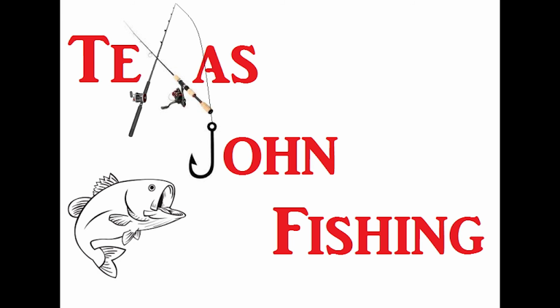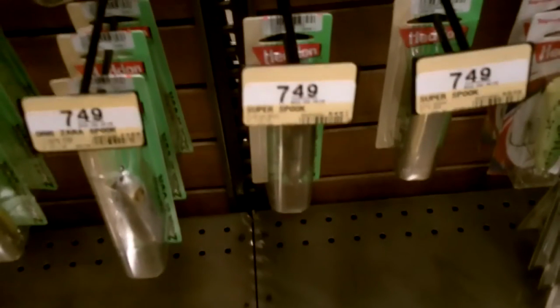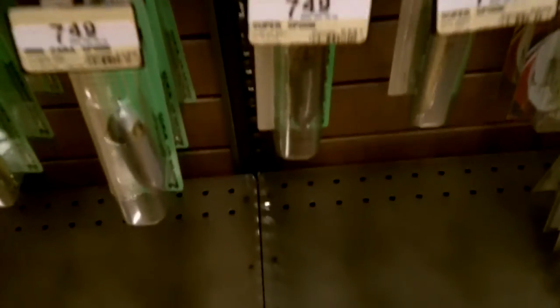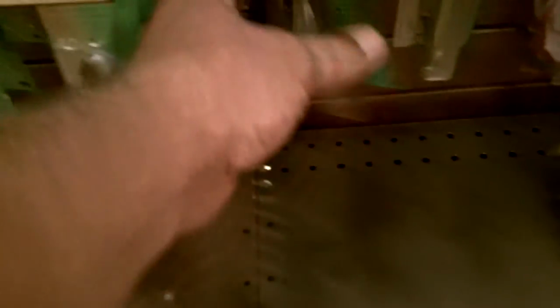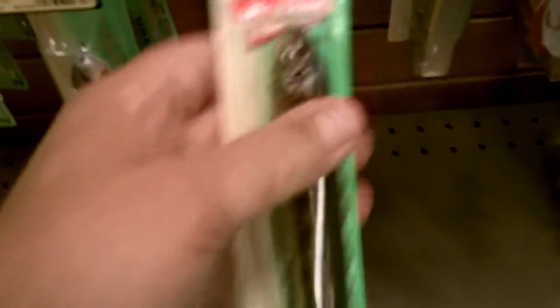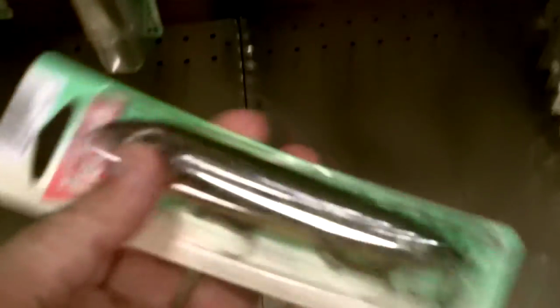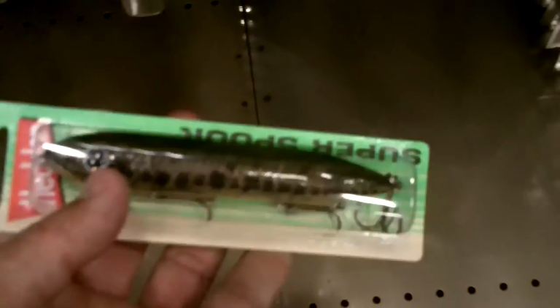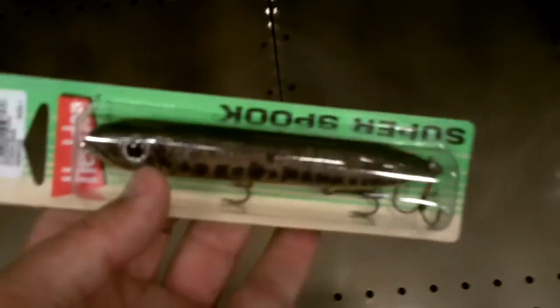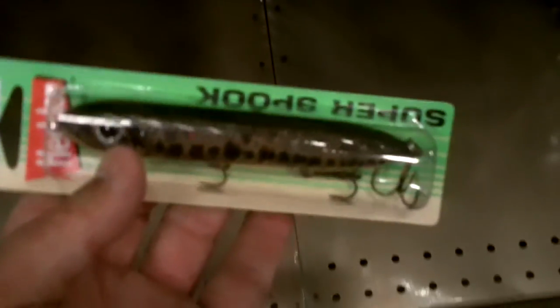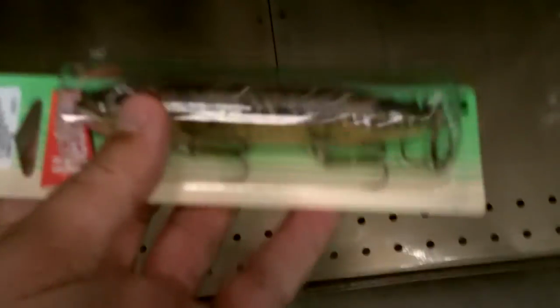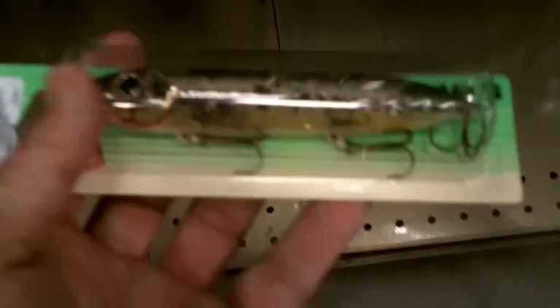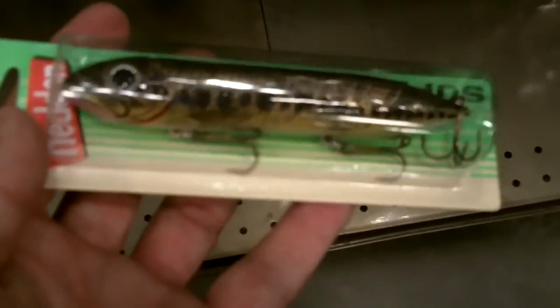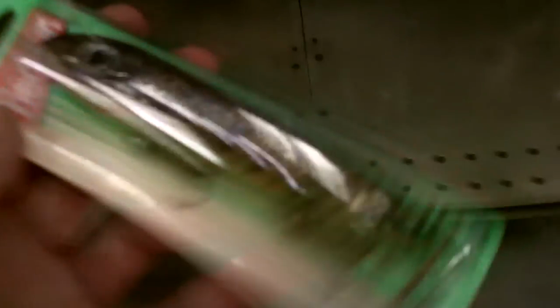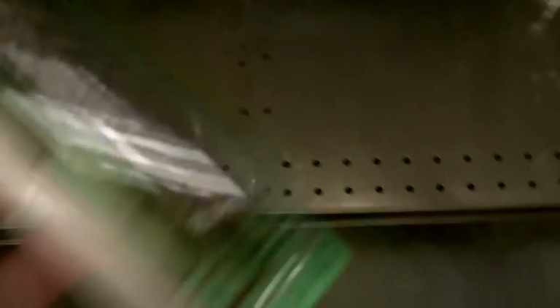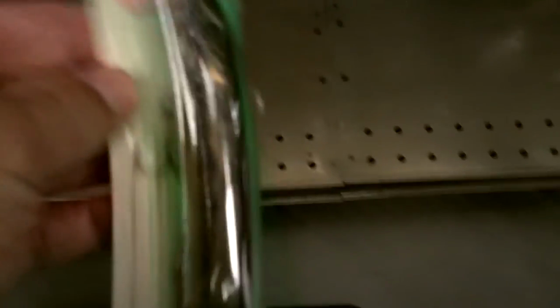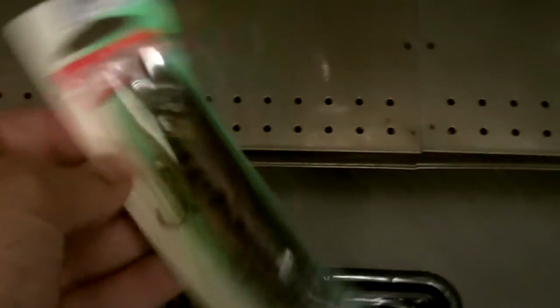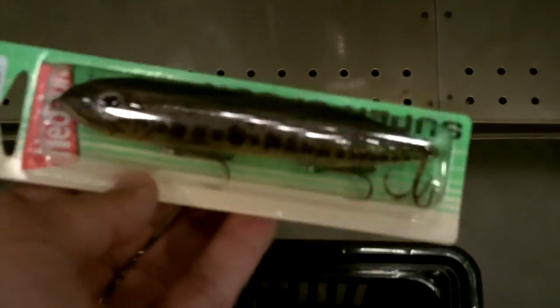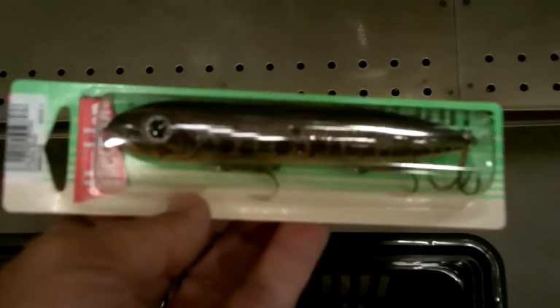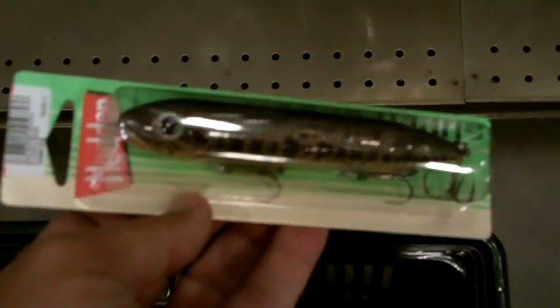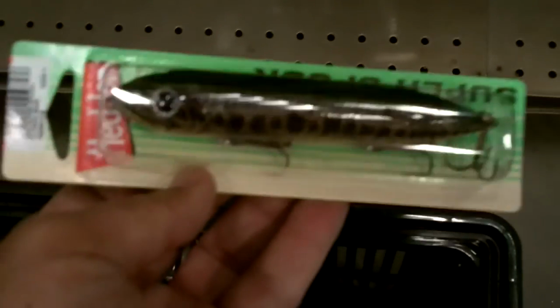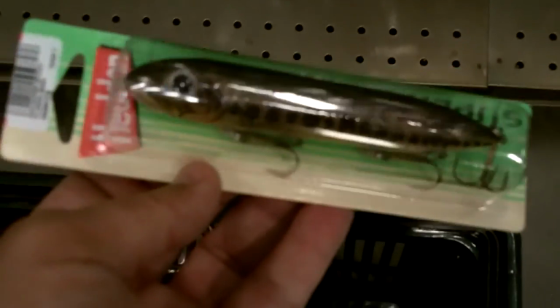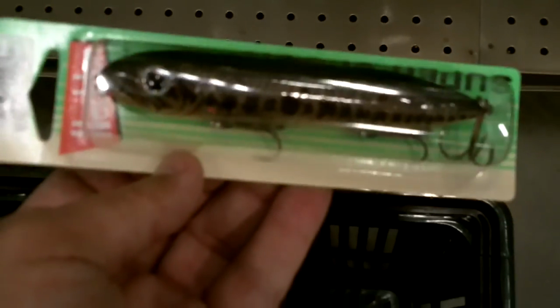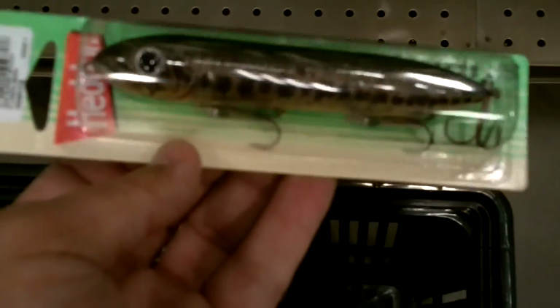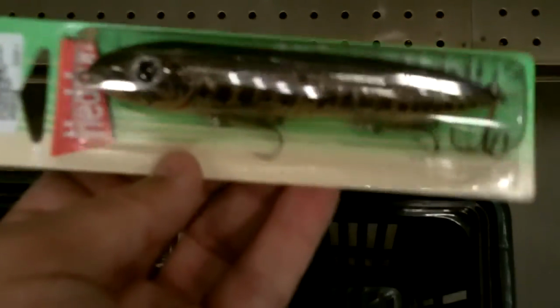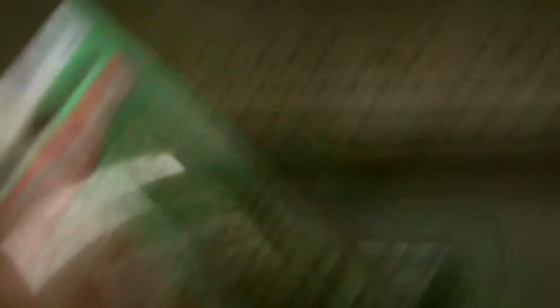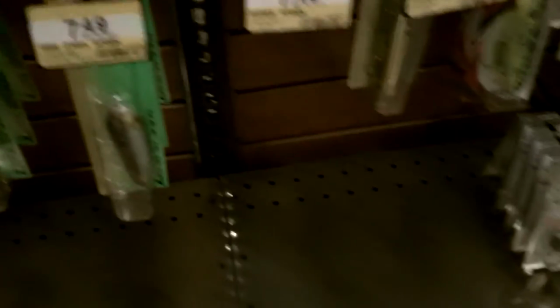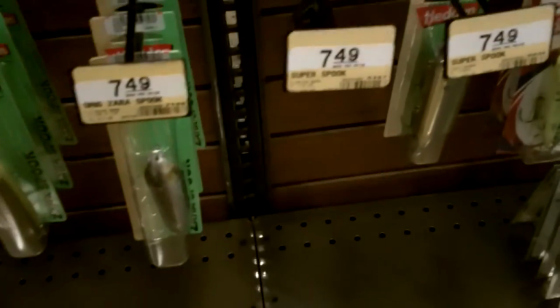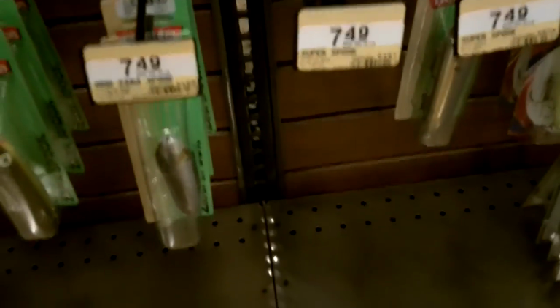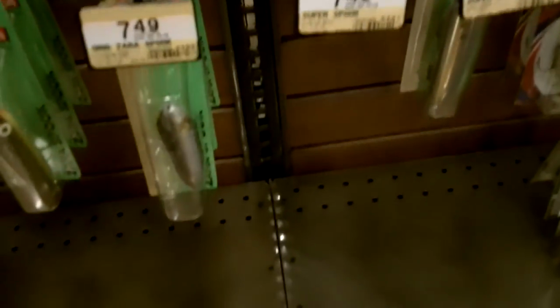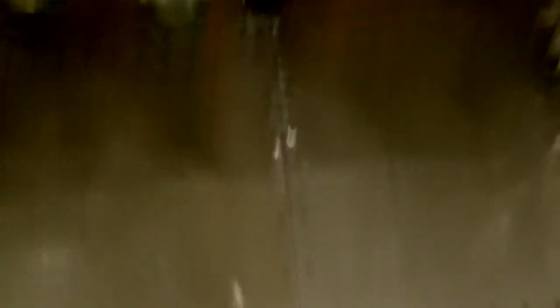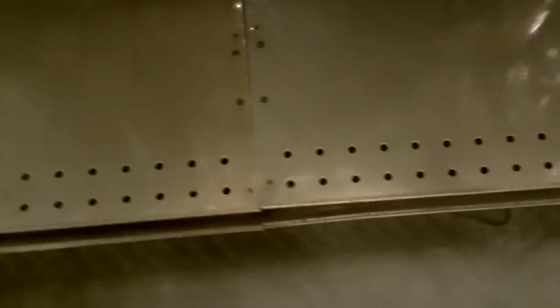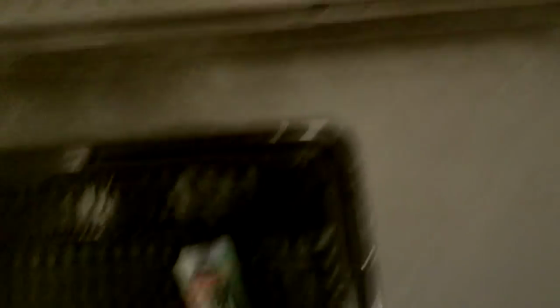Our largemouth challenge bait number one: topwater — the Zero Spook Super Spook in baby bass color. This is killer on most lakes around here for largemouth. It's a good bait at $7.49.